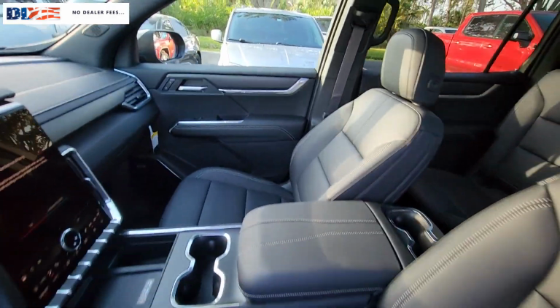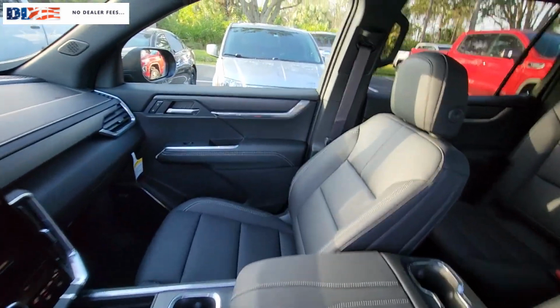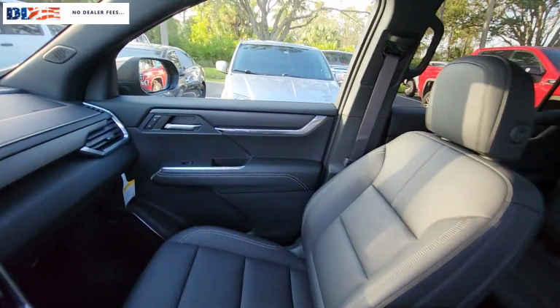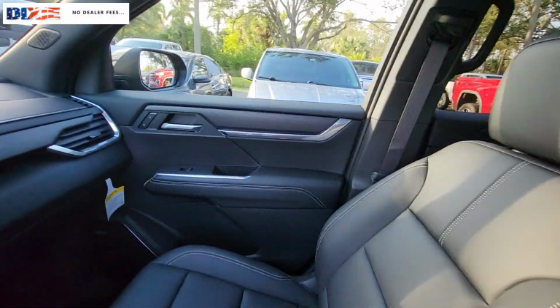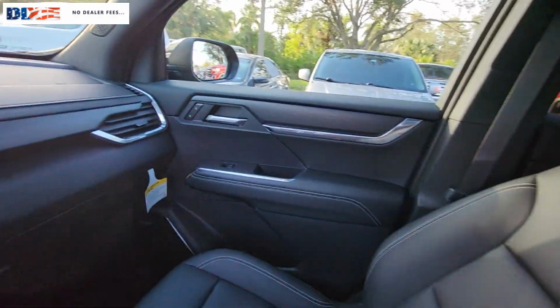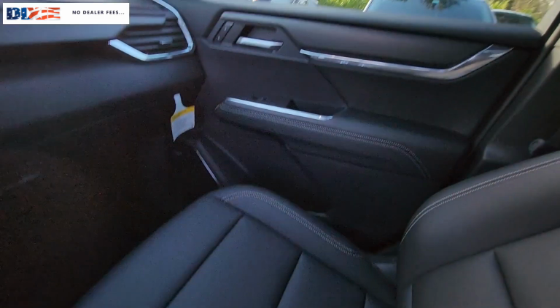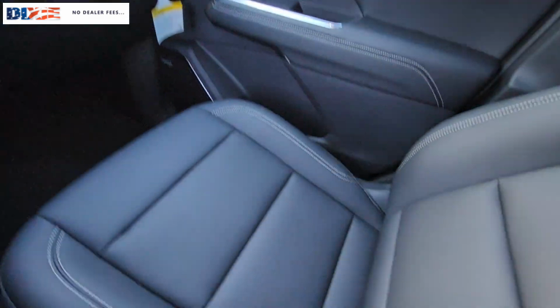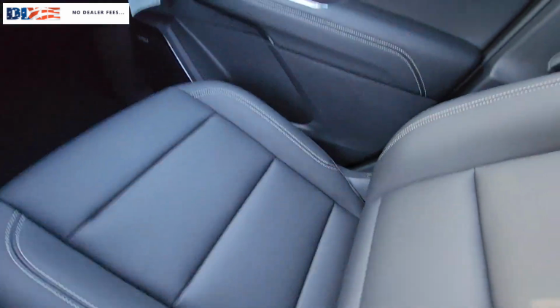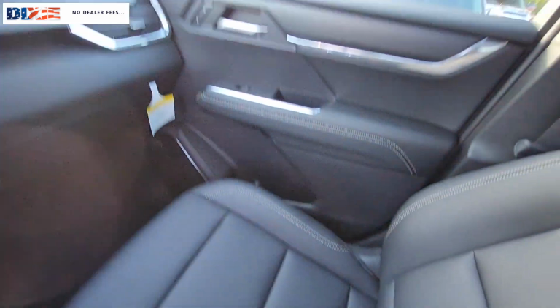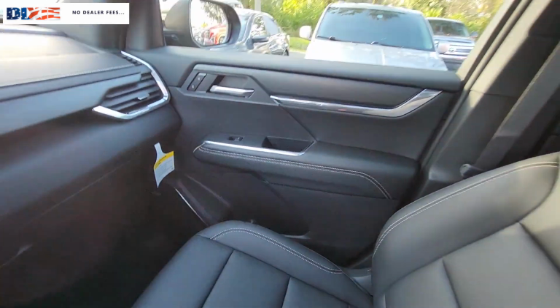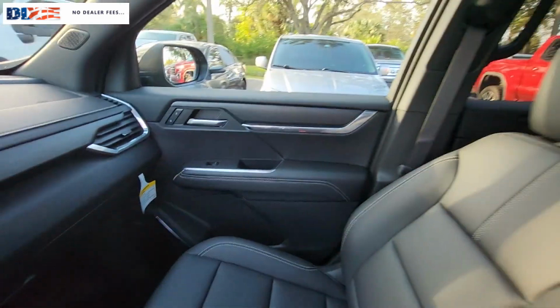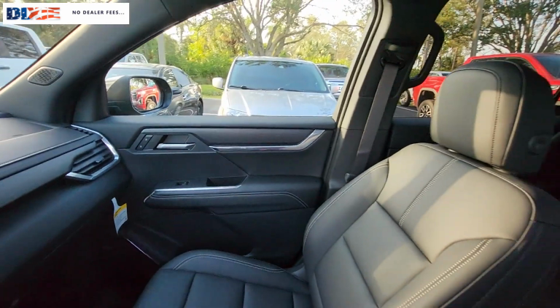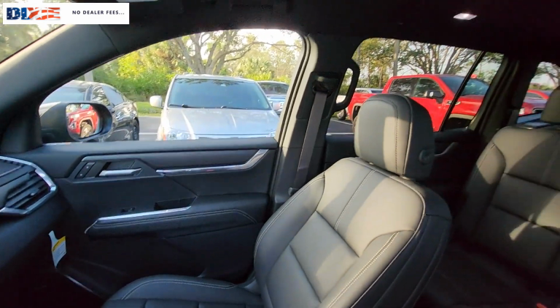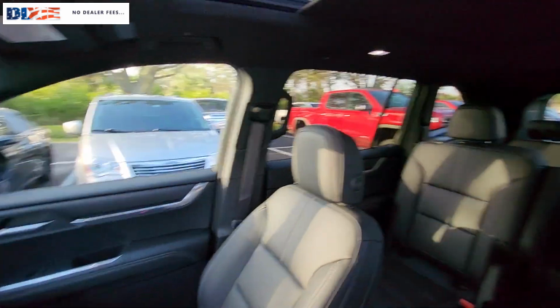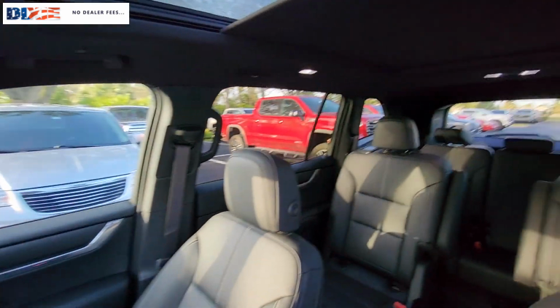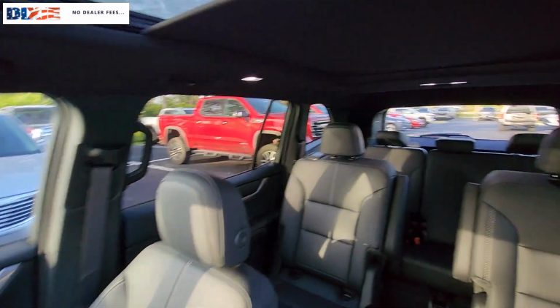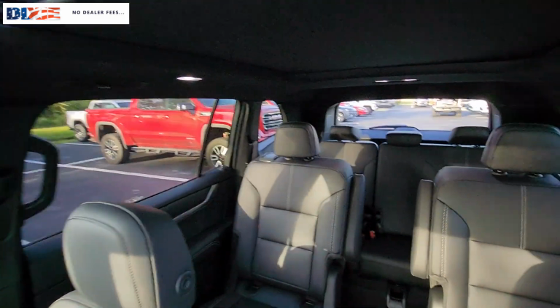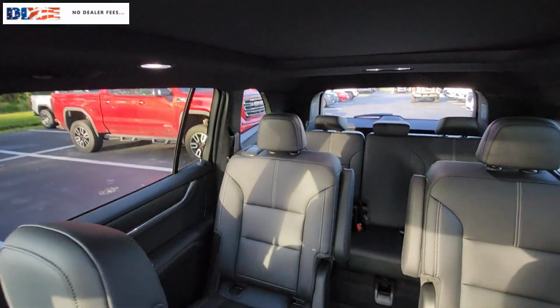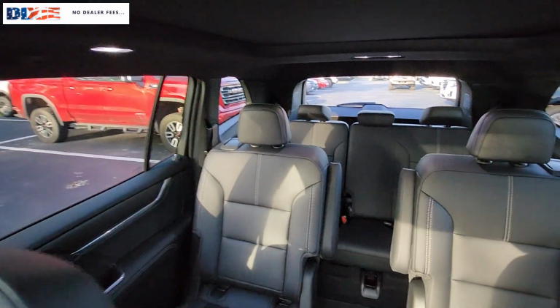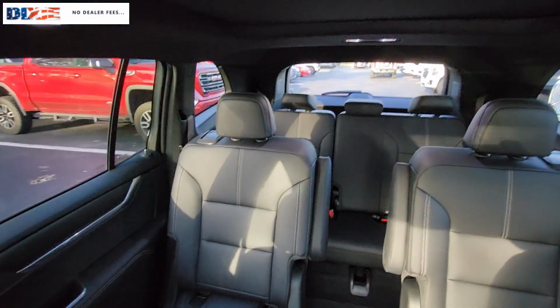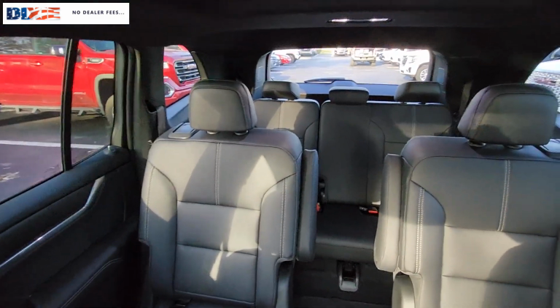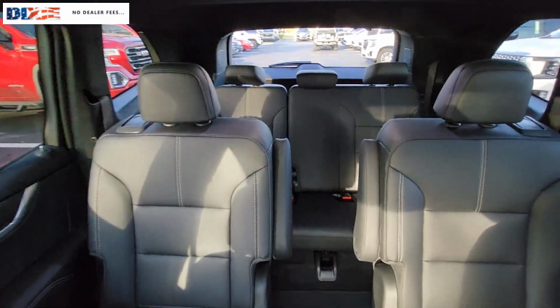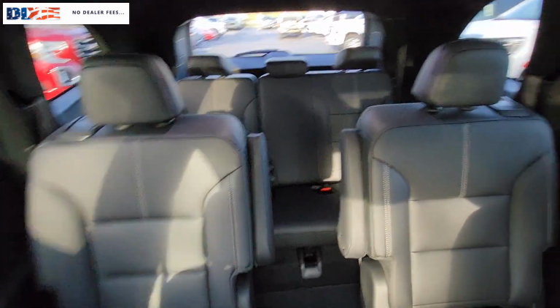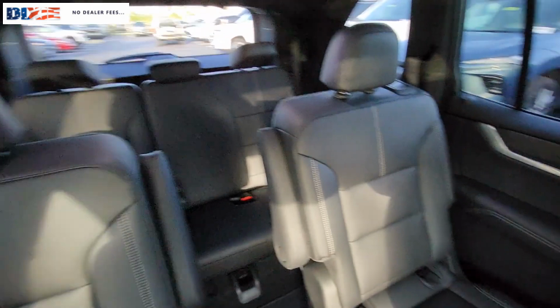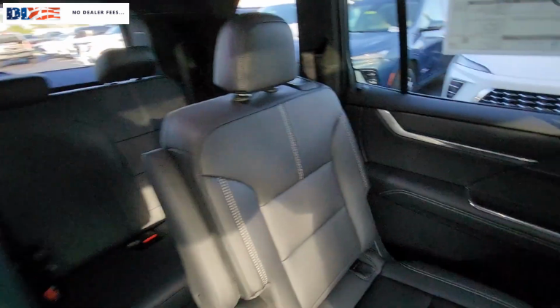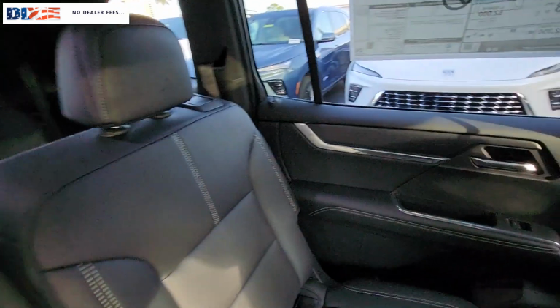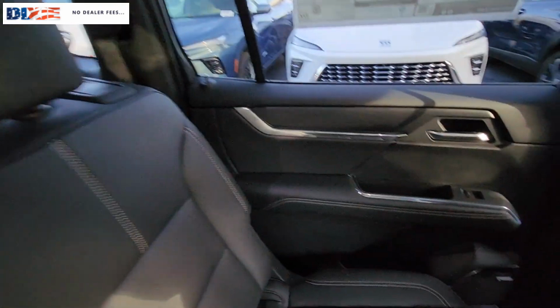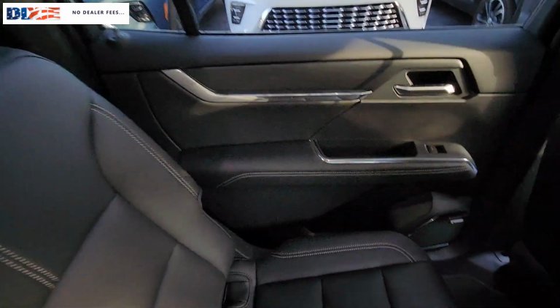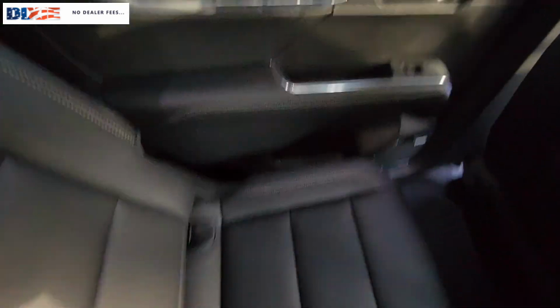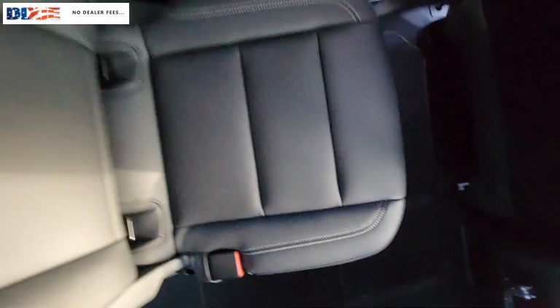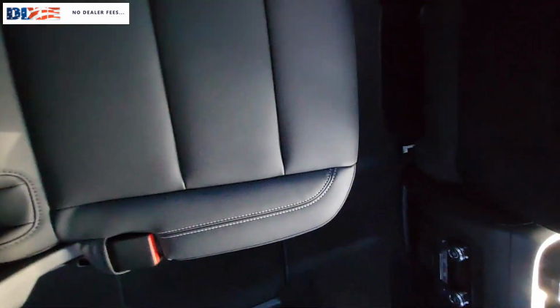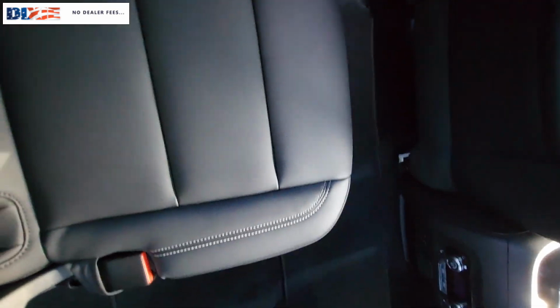These are just some of the great options this vehicle comes with: heated steering wheel, Apple CarPlay and/or Android Auto, head-up display, panoramic roof, navigation system.